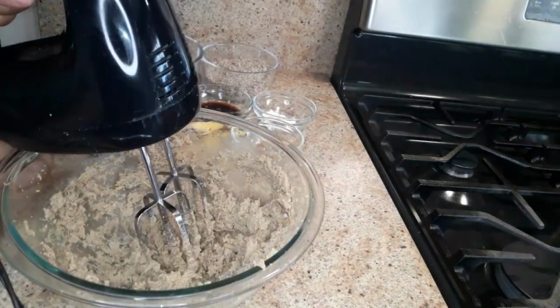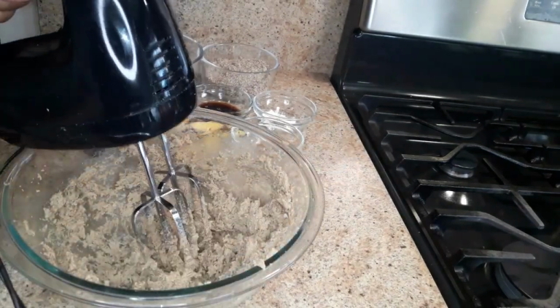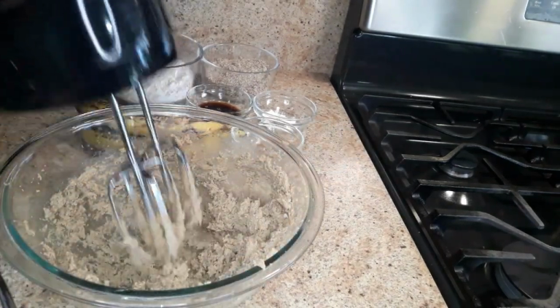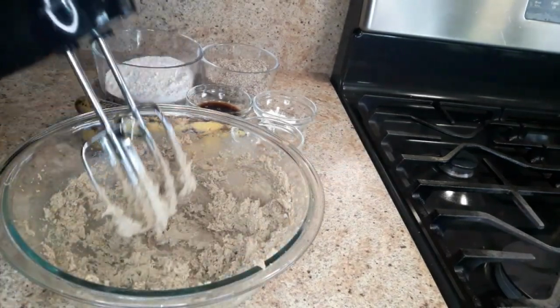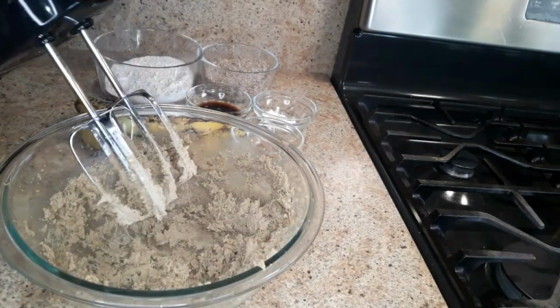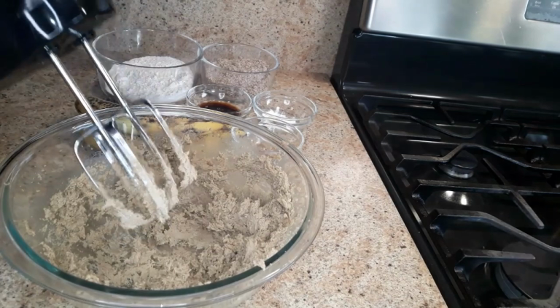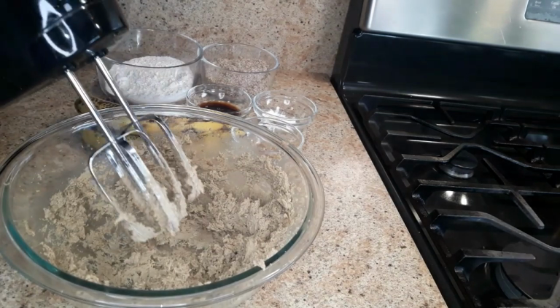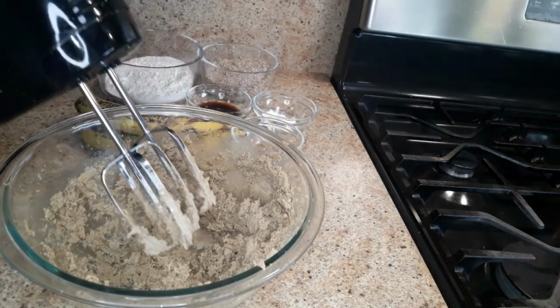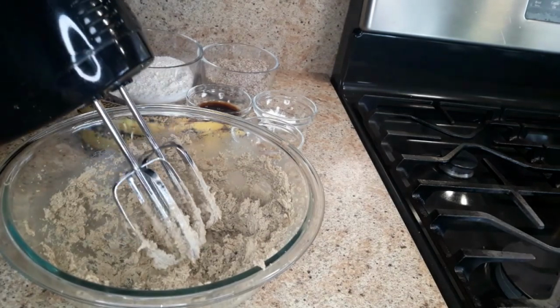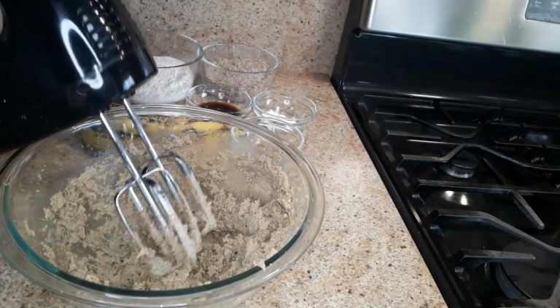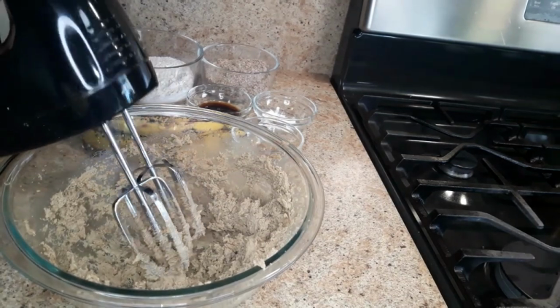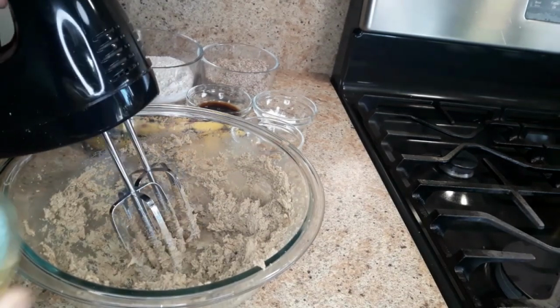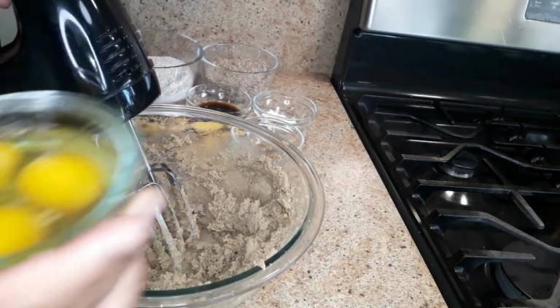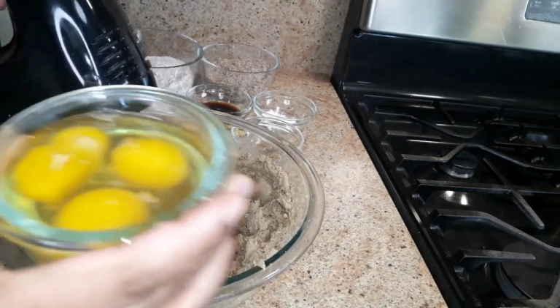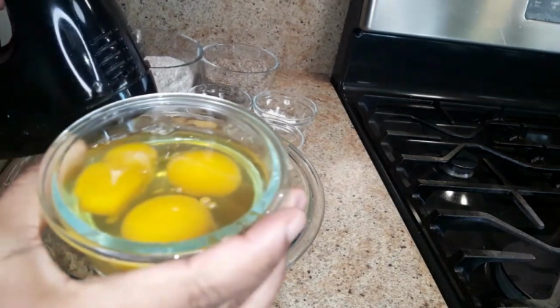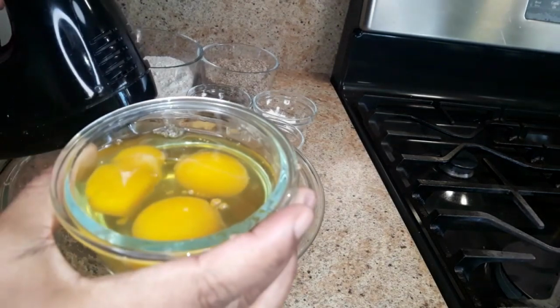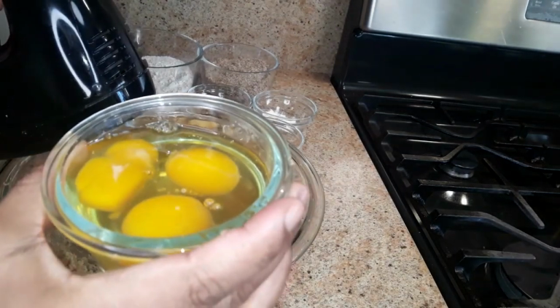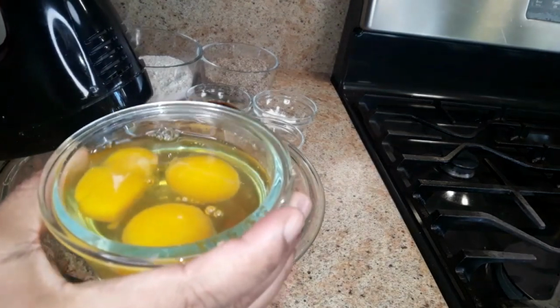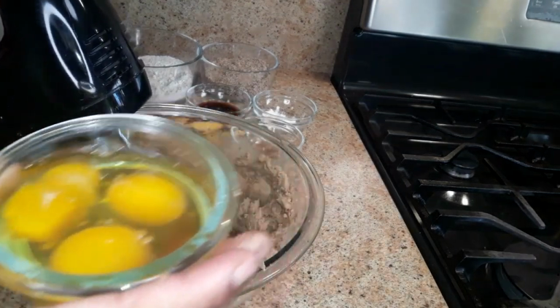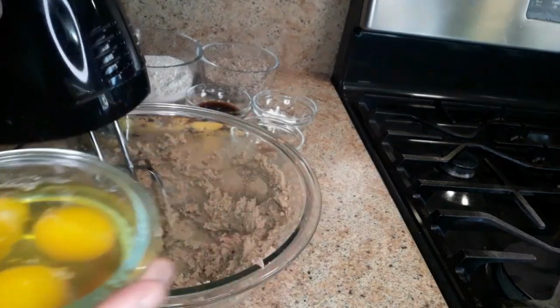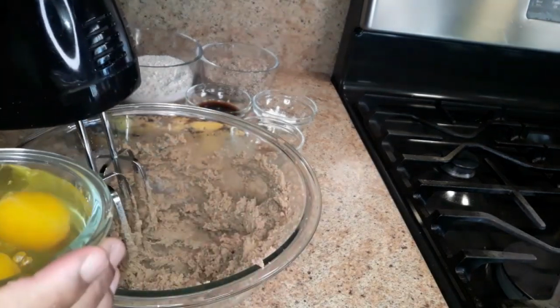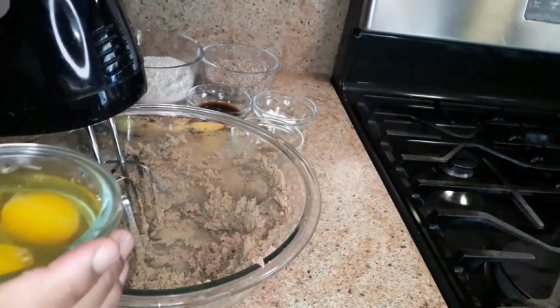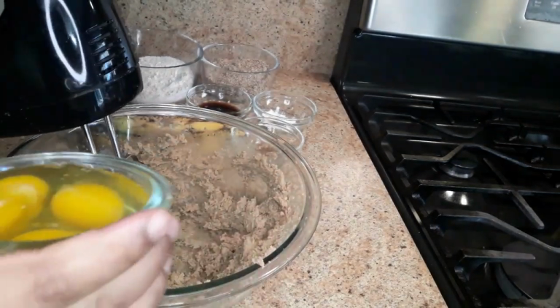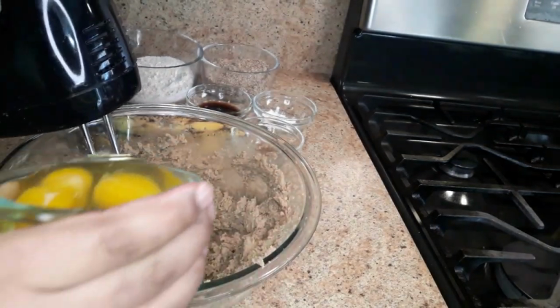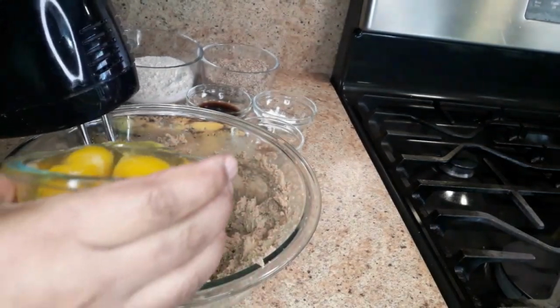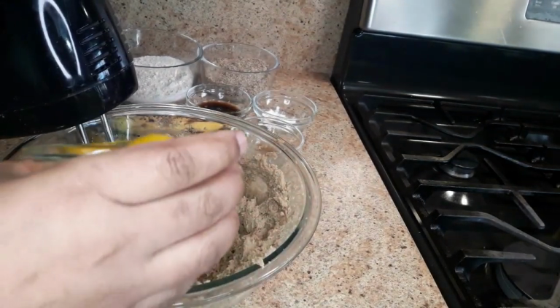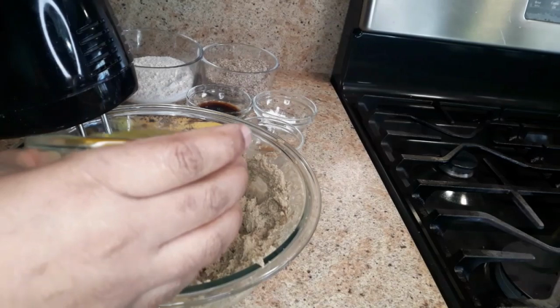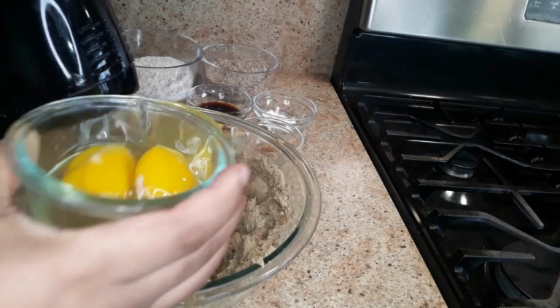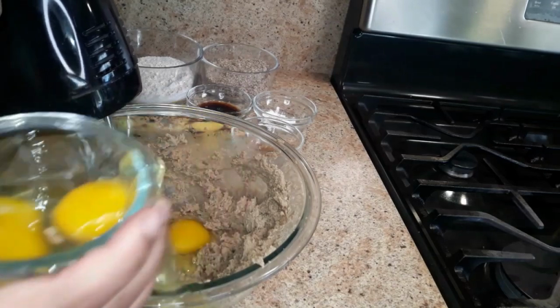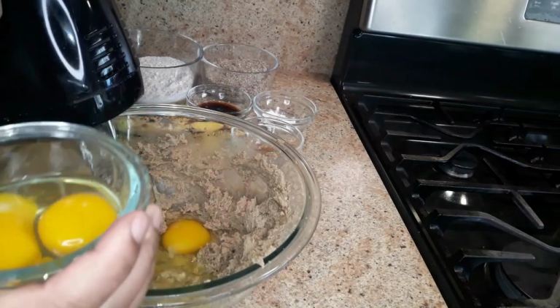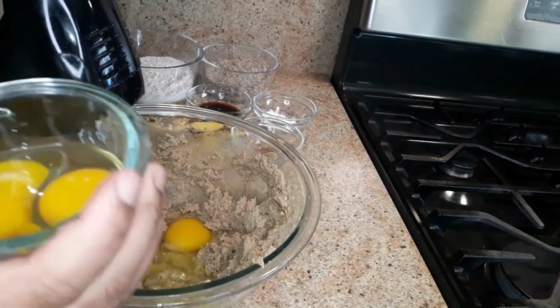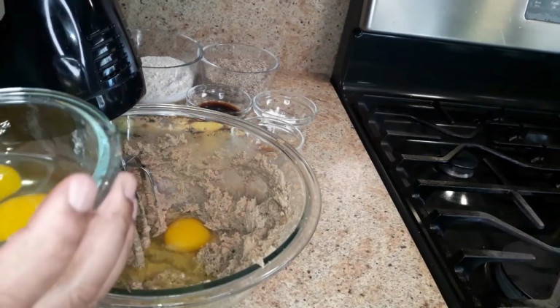This is nice and creamy. Now I'm gonna add the eggs — I'm using three eggs and I'm gonna add them gradually.